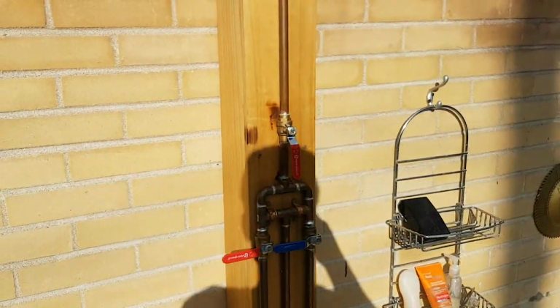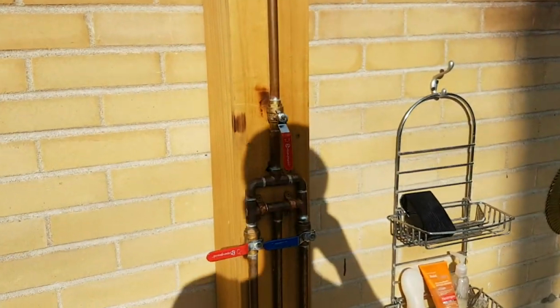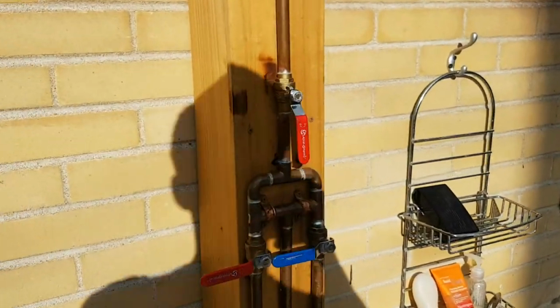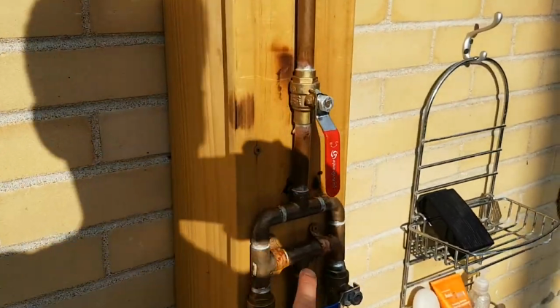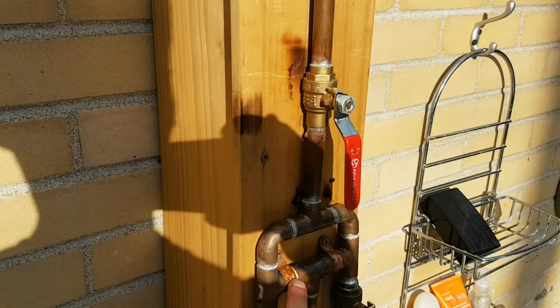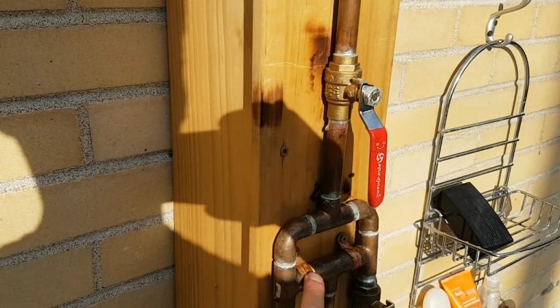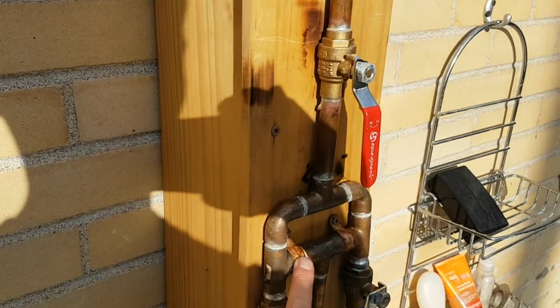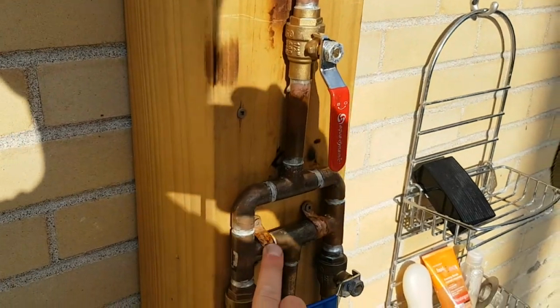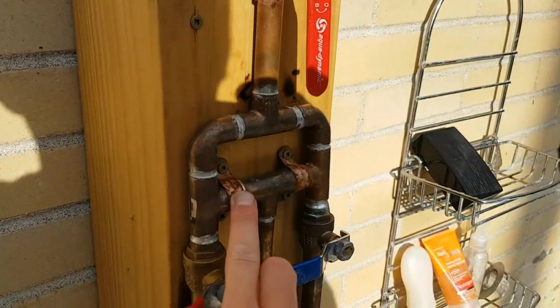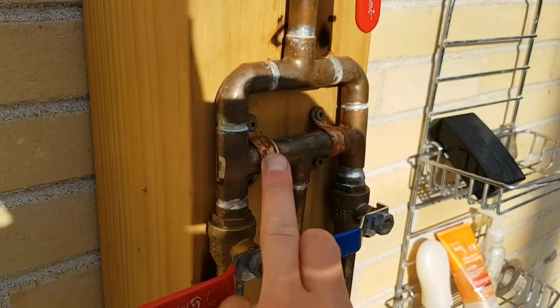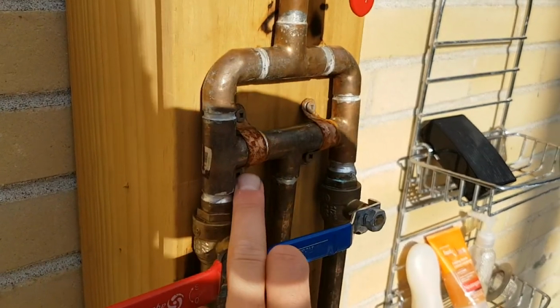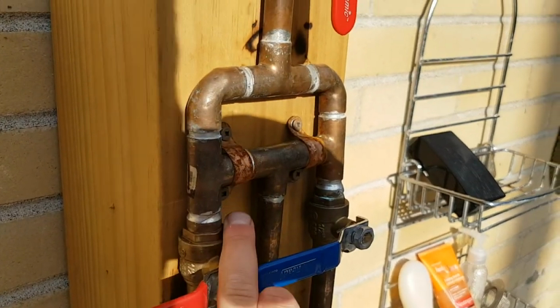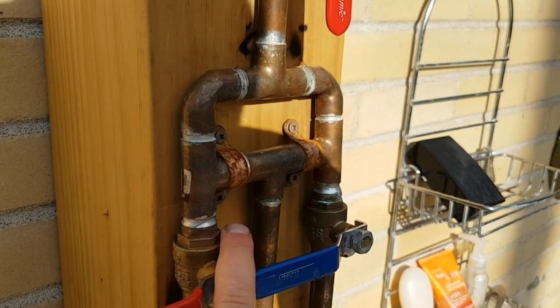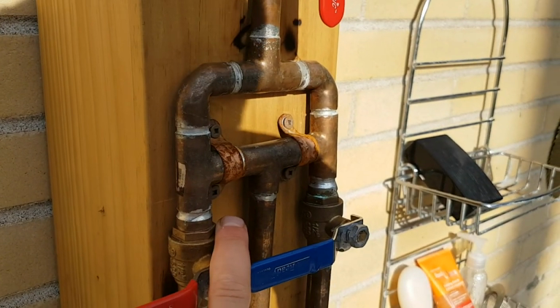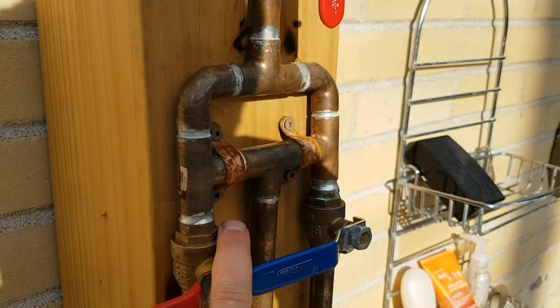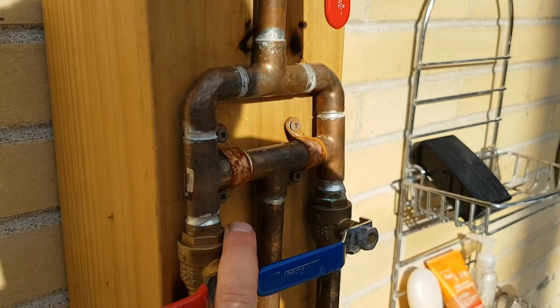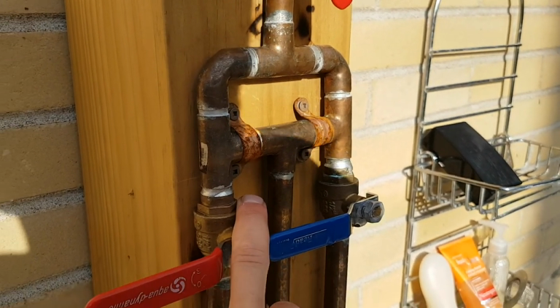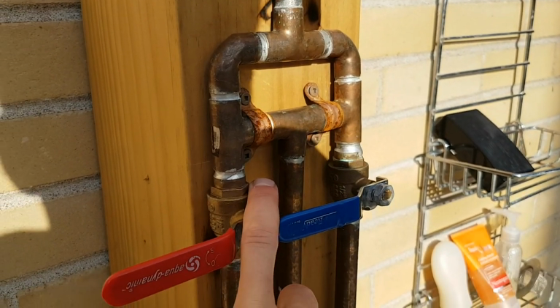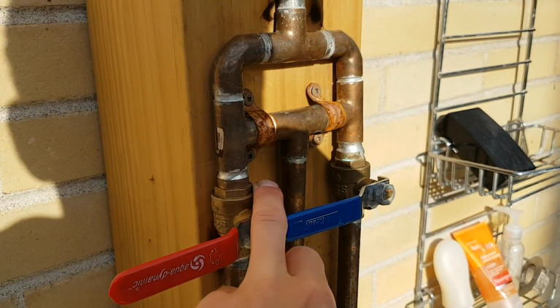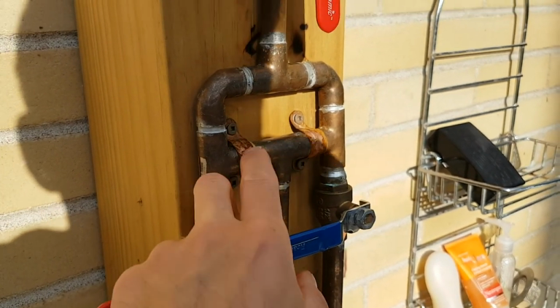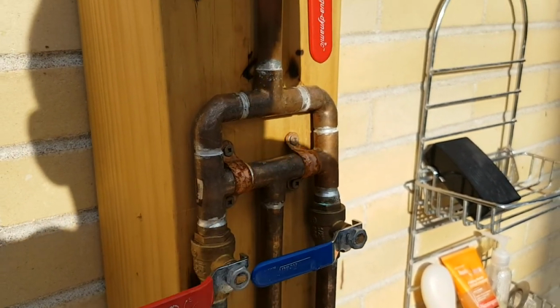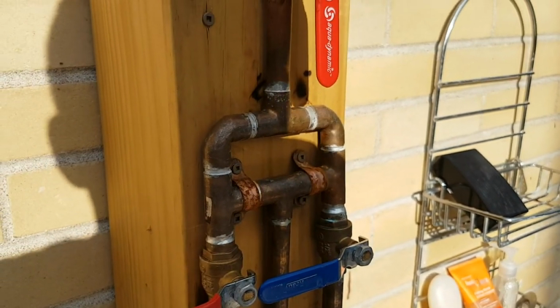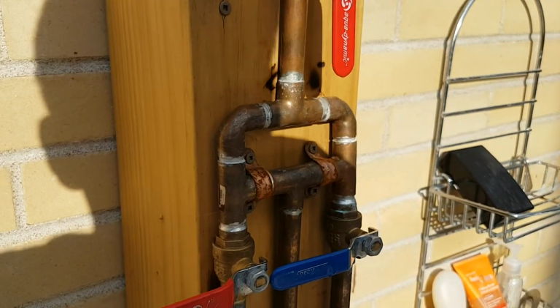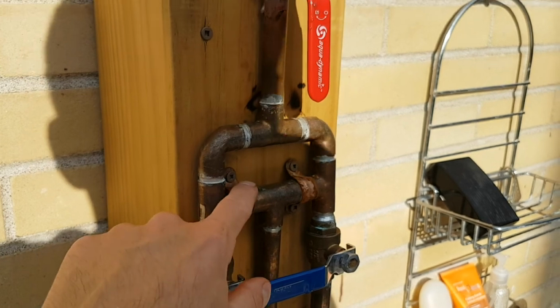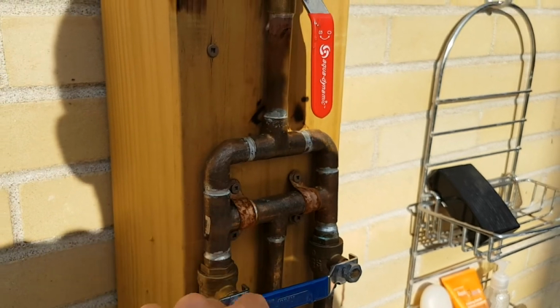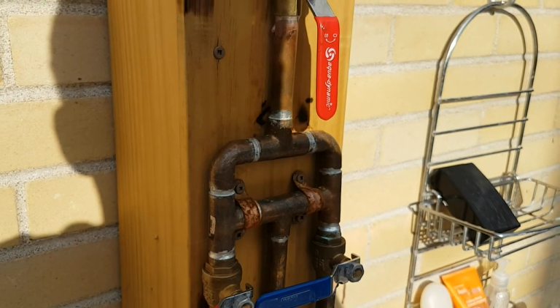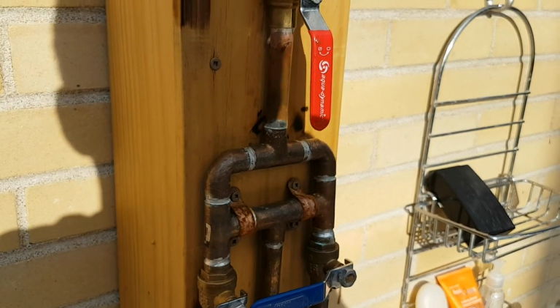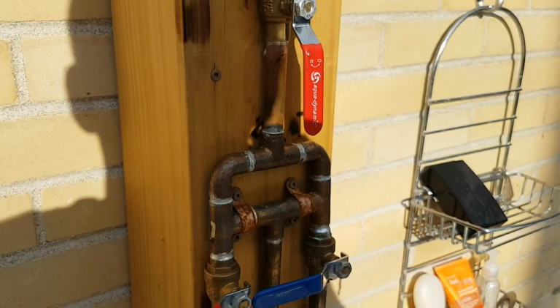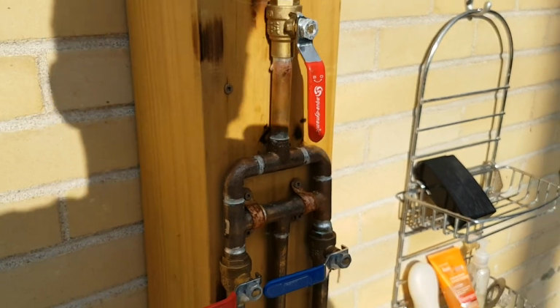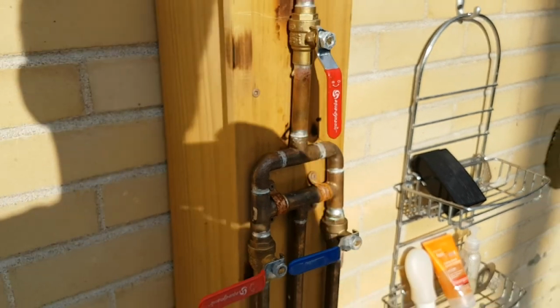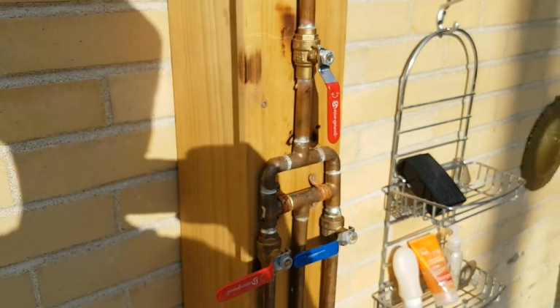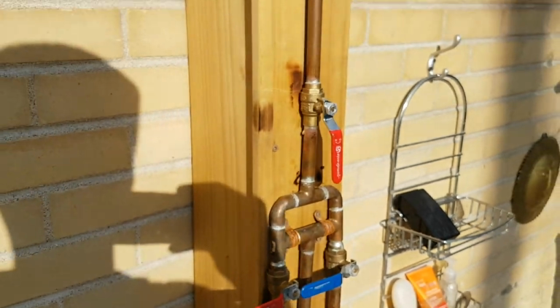These, for some reason — I don't know why — they rust. They don't appear to be pure copper; there's some kind of alloy. So I'm probably just going to have to take these off, sand them, and paint them, because that's going to be a problem.